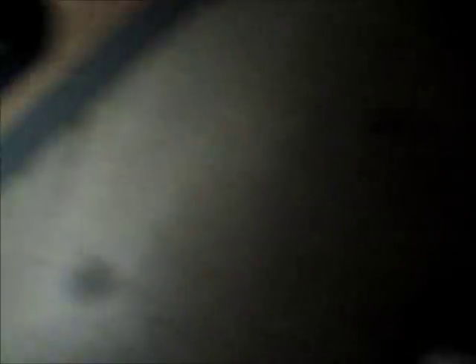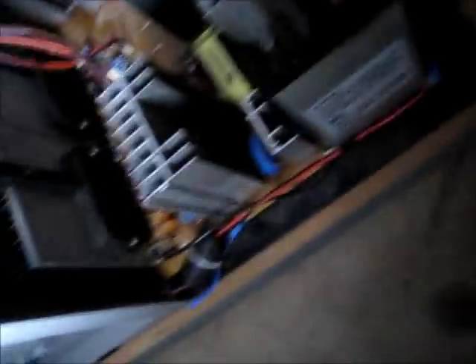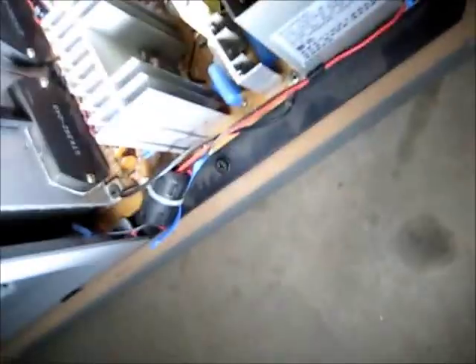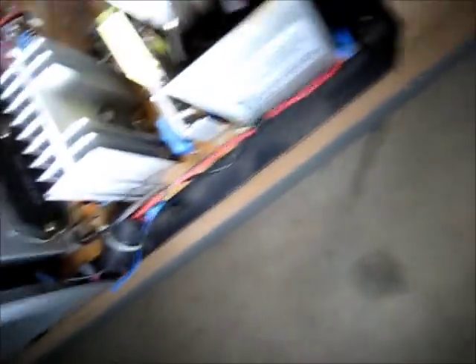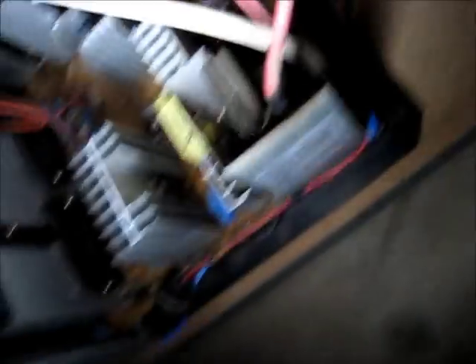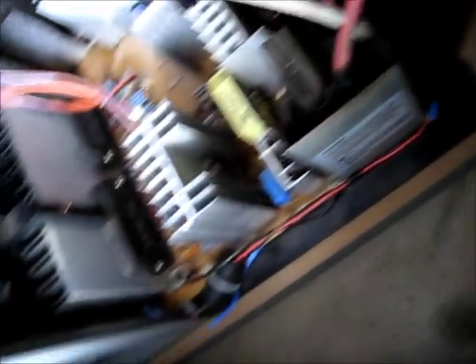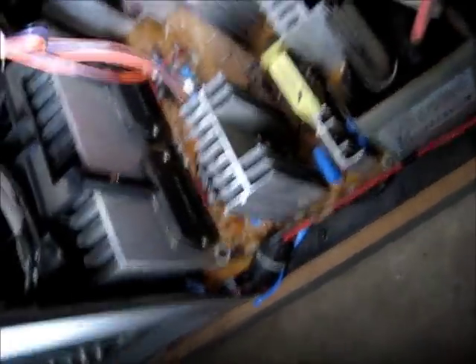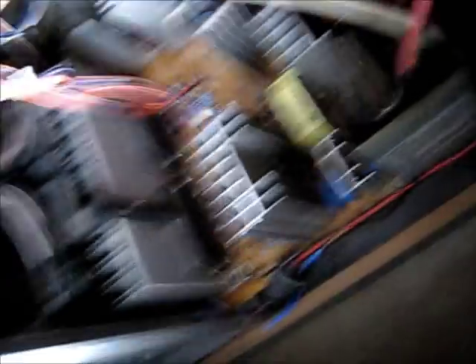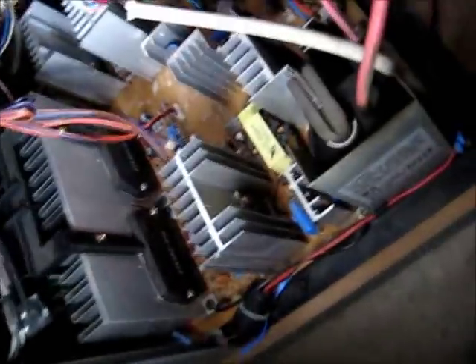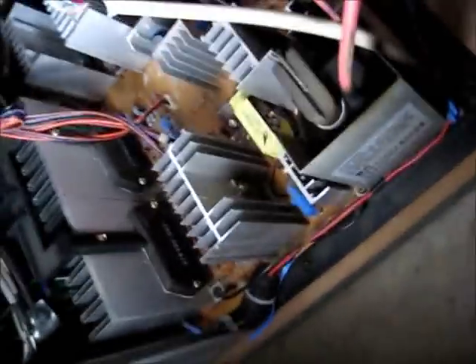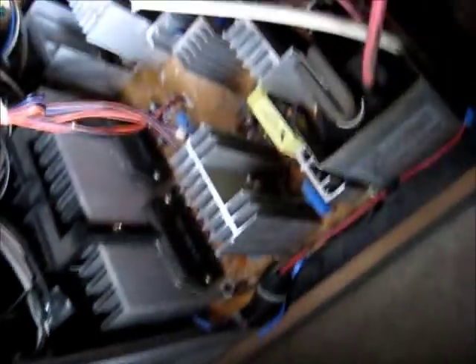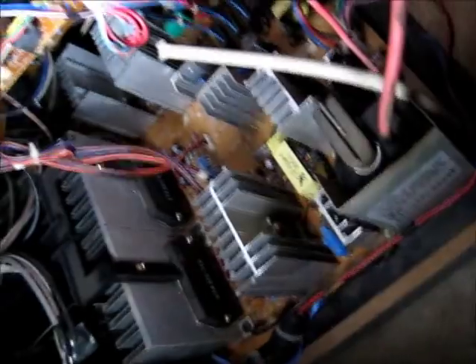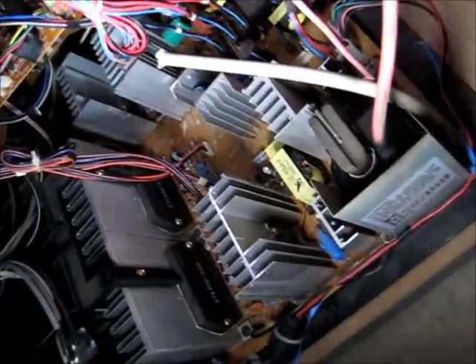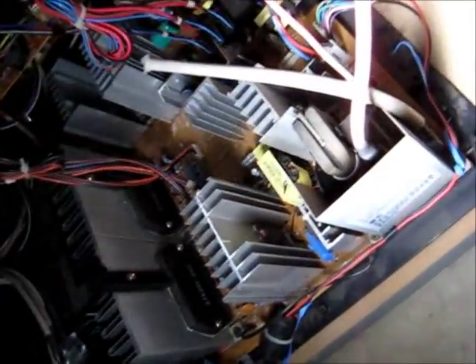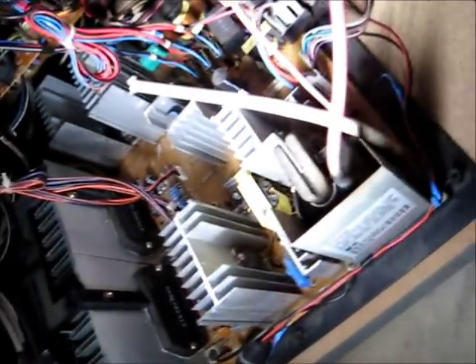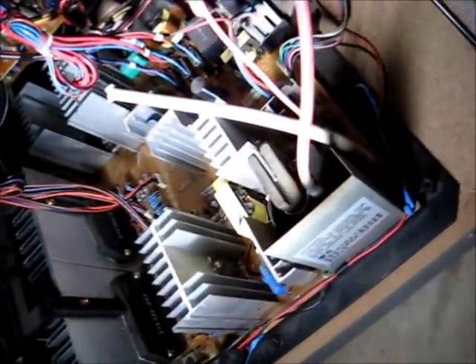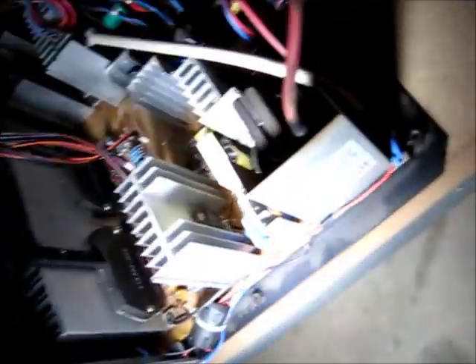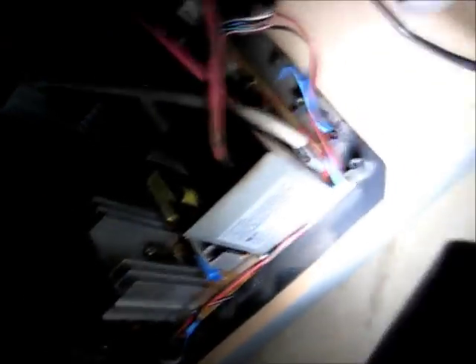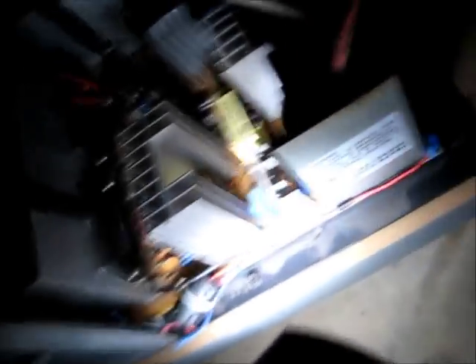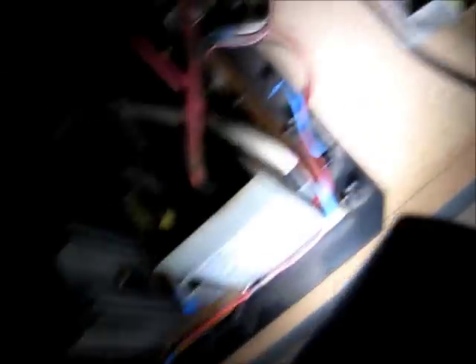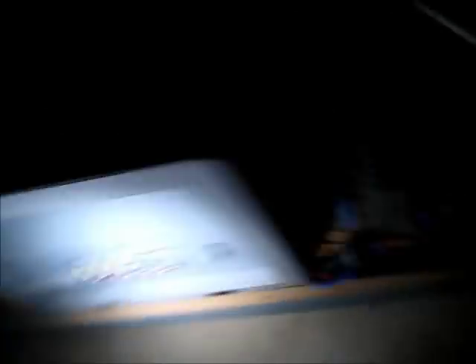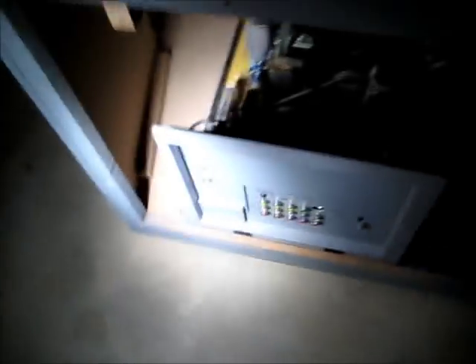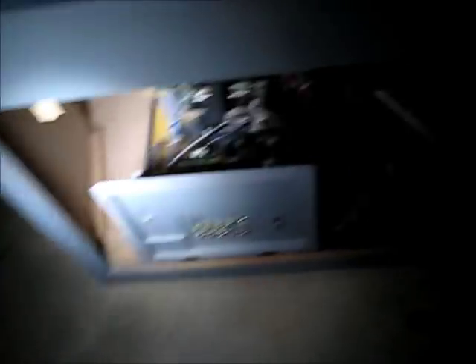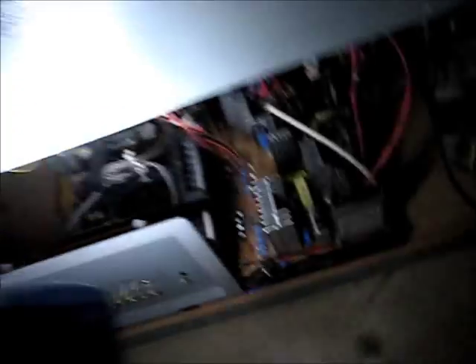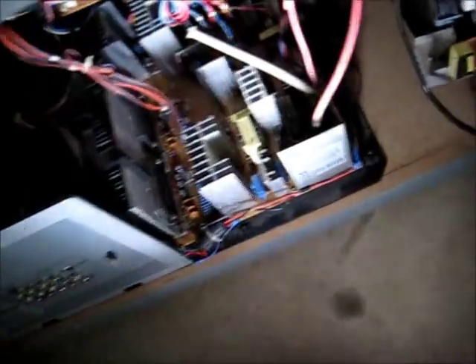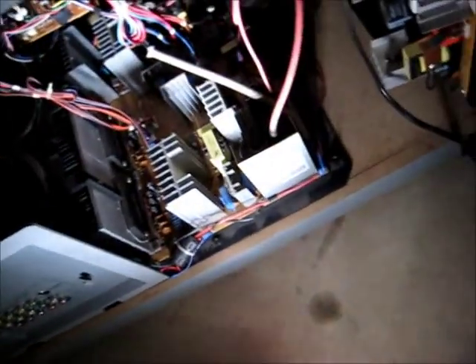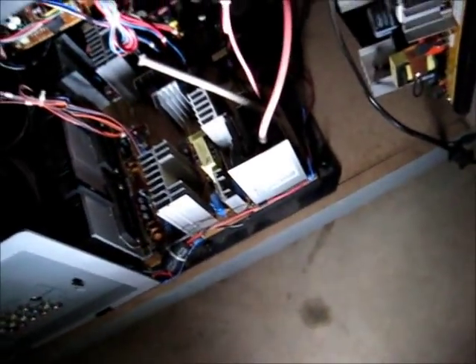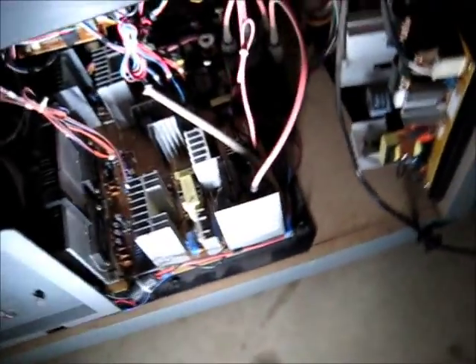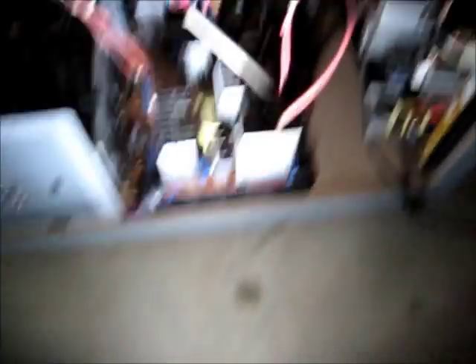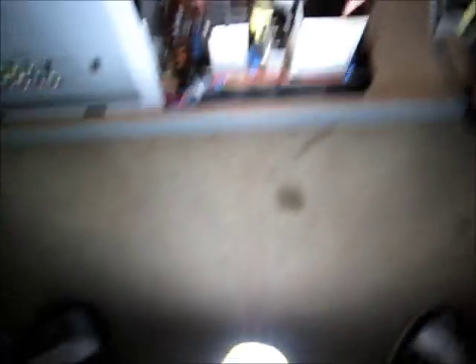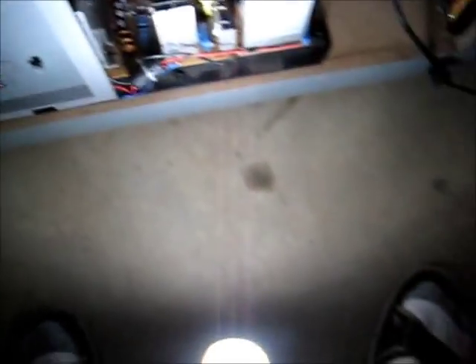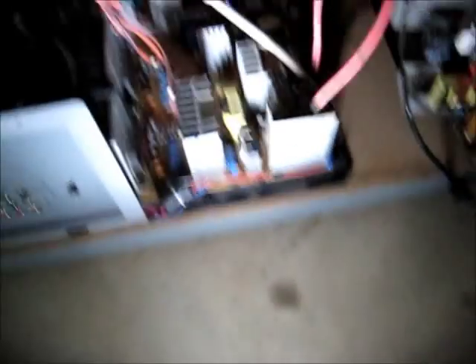Now, the challenge is getting all these cords off and remembering where they all go when I put it back together. So I'll take these little screws out here and get it all out, and we'll get going. Before I do that, I'll get the soldering iron warm.